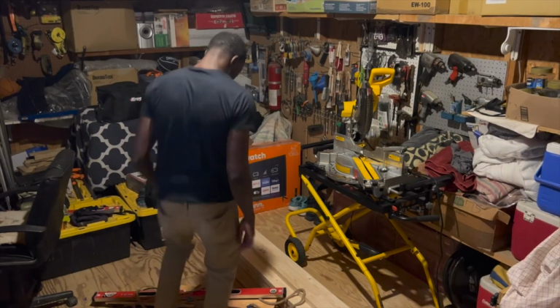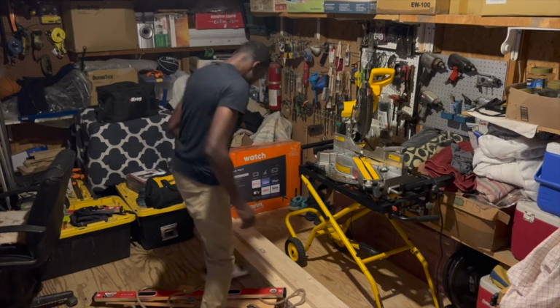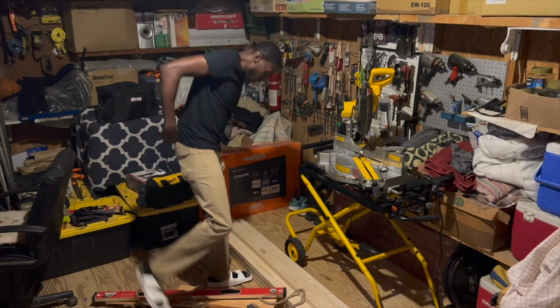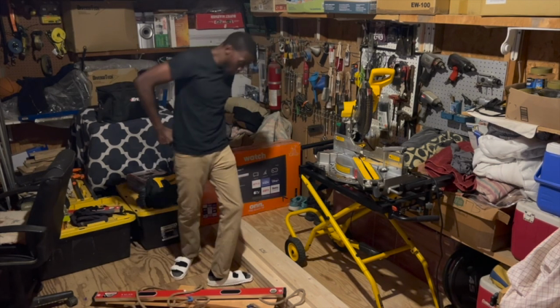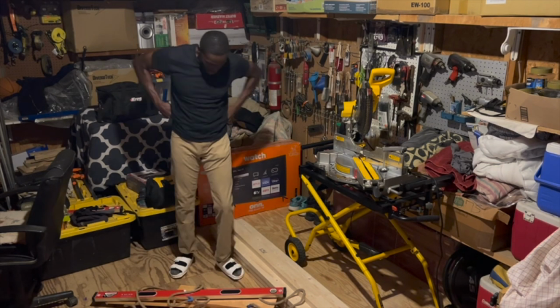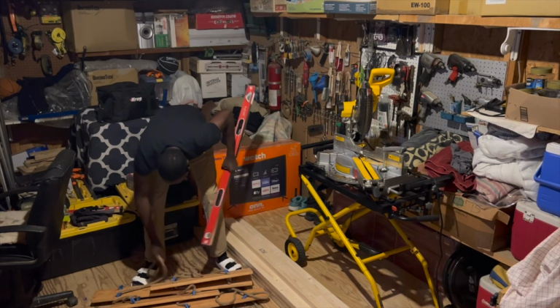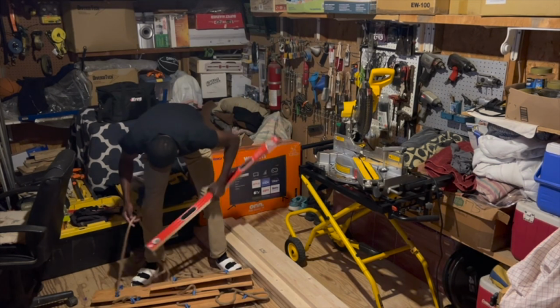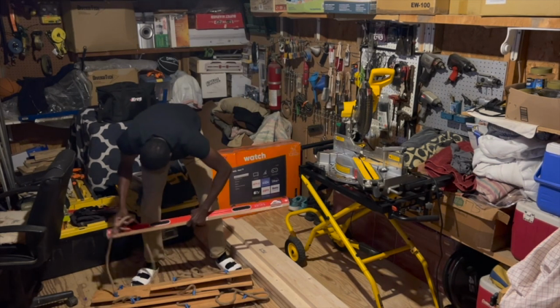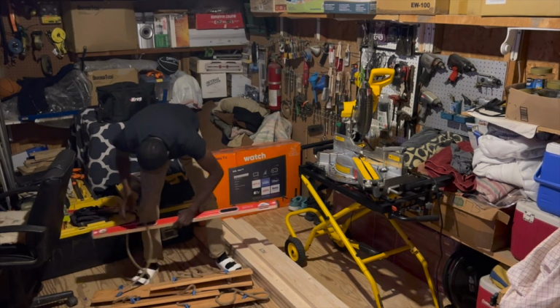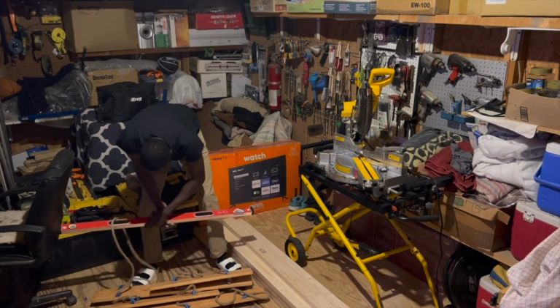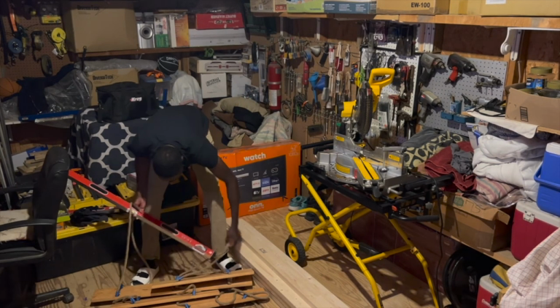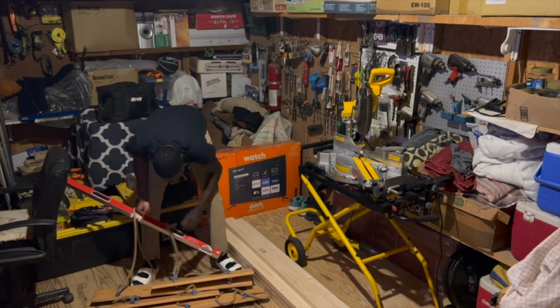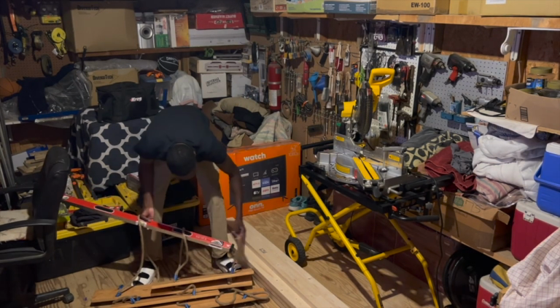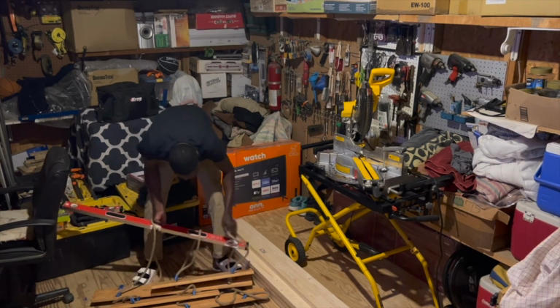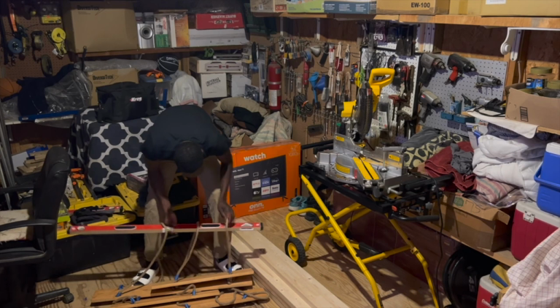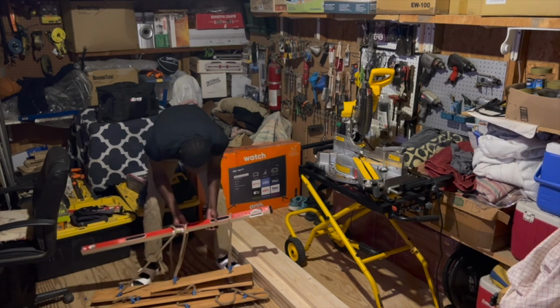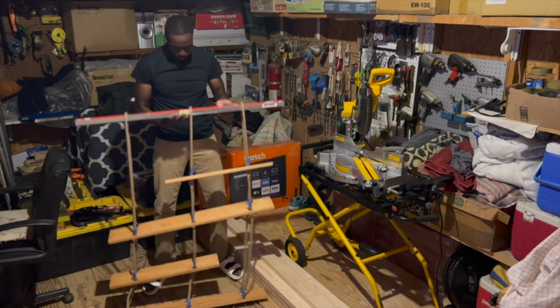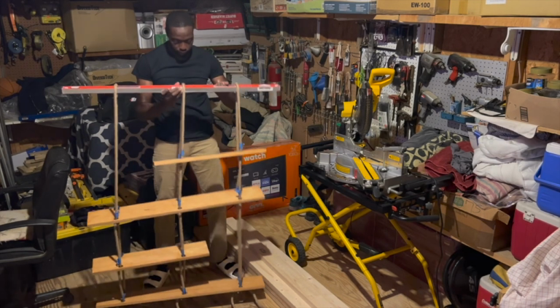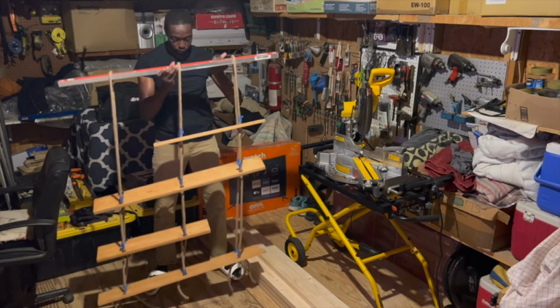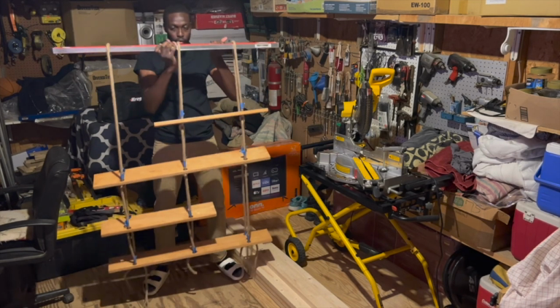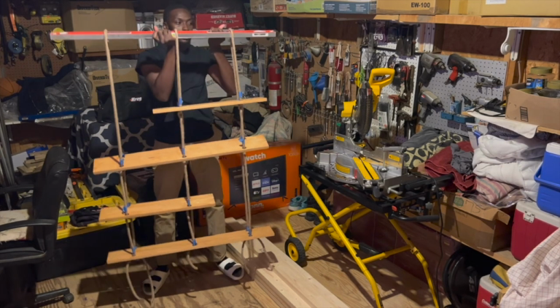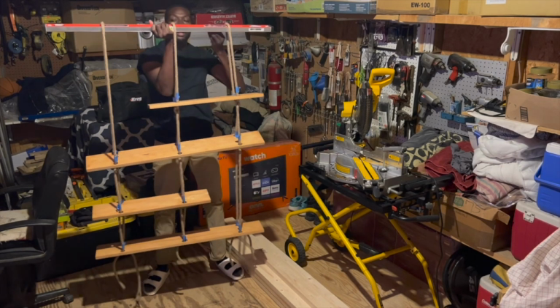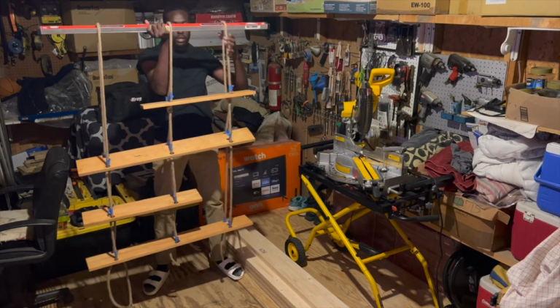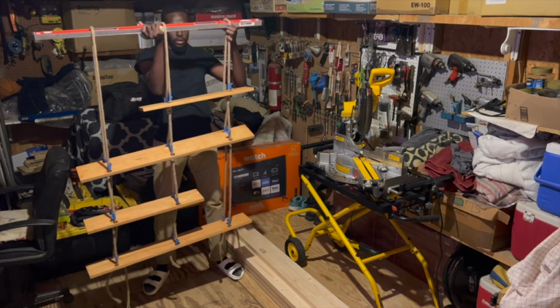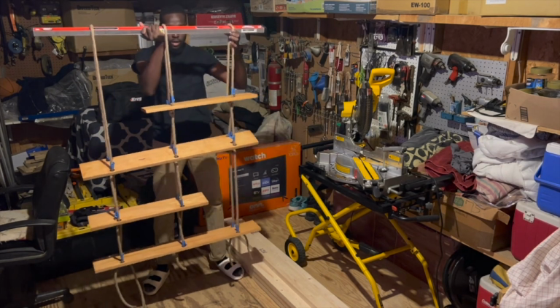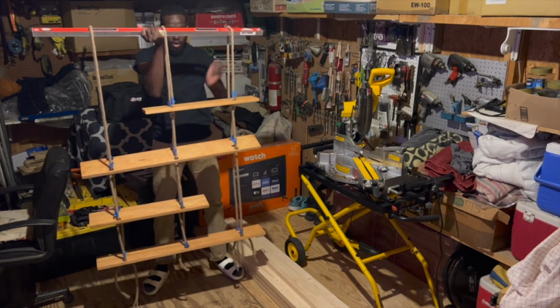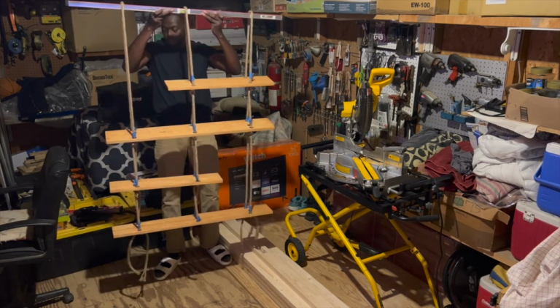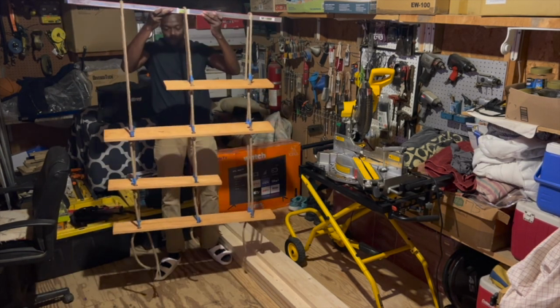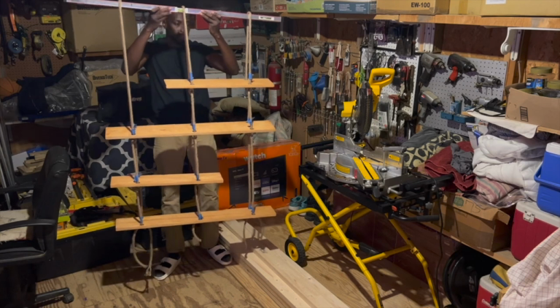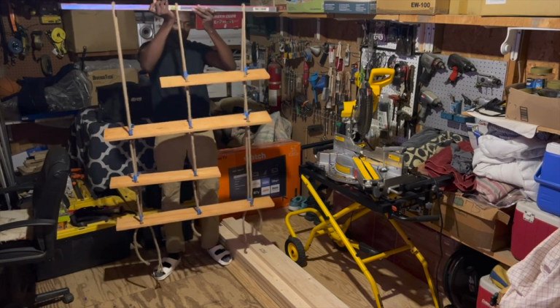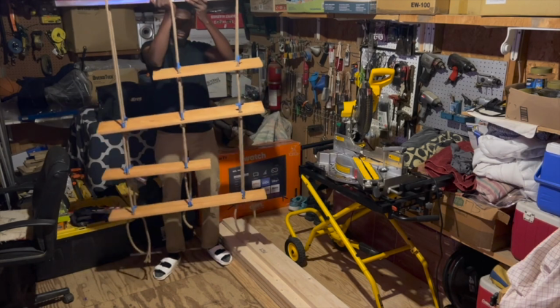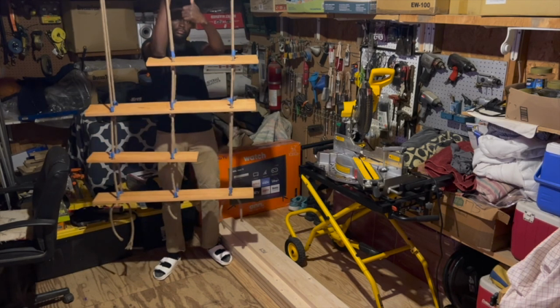Before hanging the shelves up I wanted to do a test hang to make sure that the shelves were even and level, so I used a level to hang the shelf up in the air. All the shelves looked good and were spaced out correctly, and with knowing this I went ahead and proceeded with hanging the shelf up.